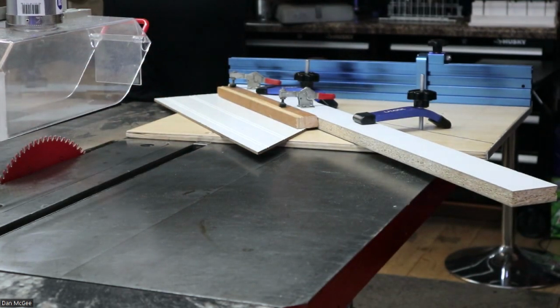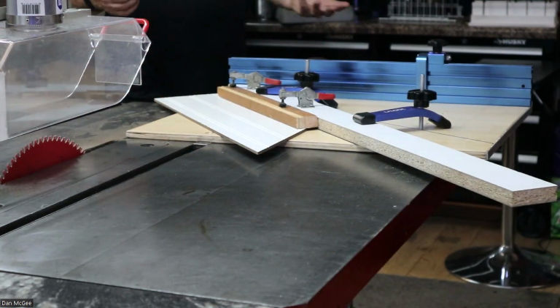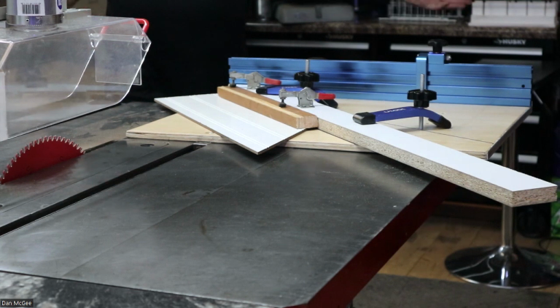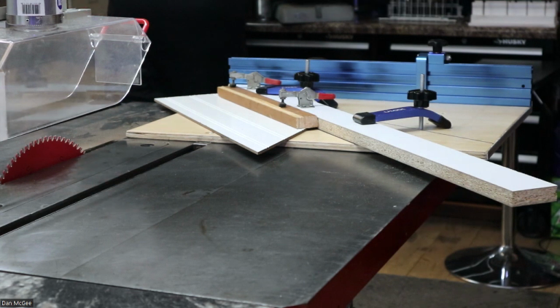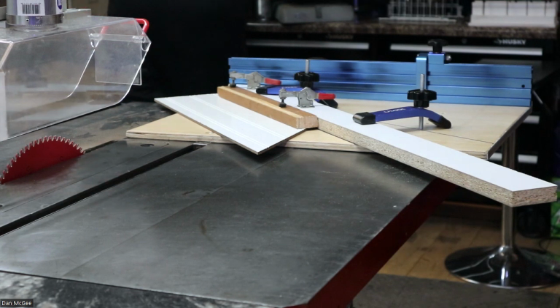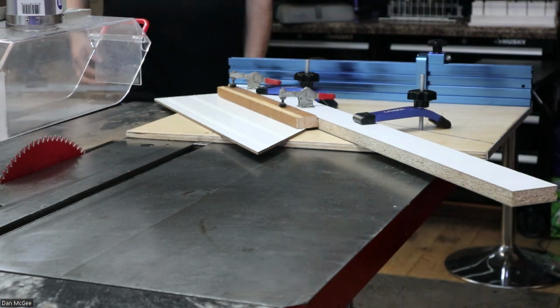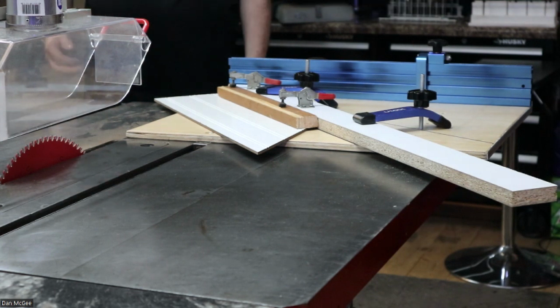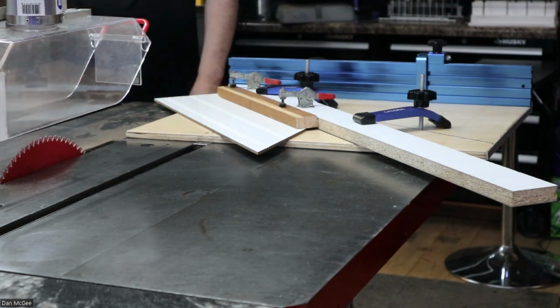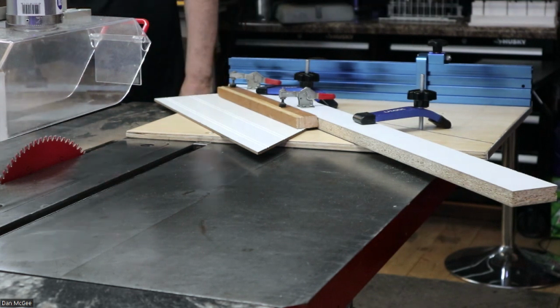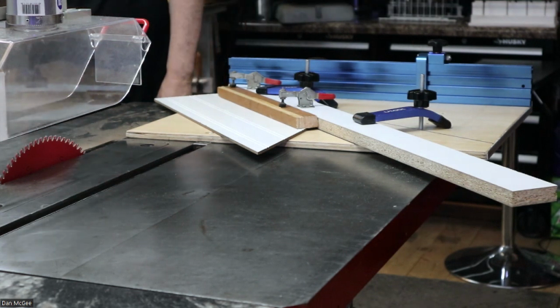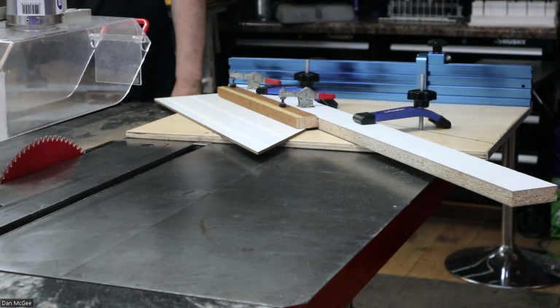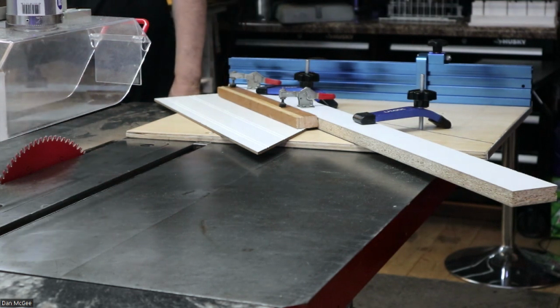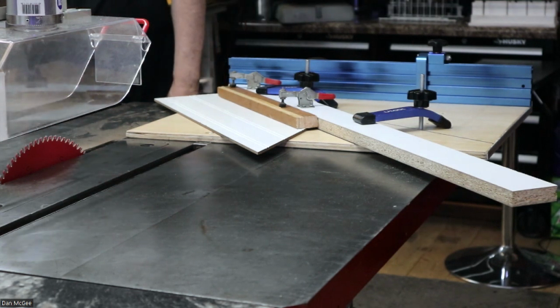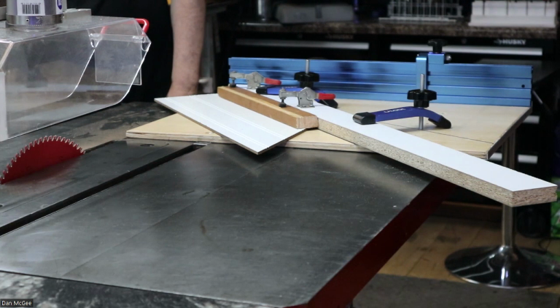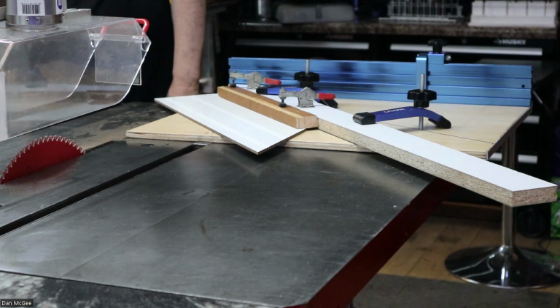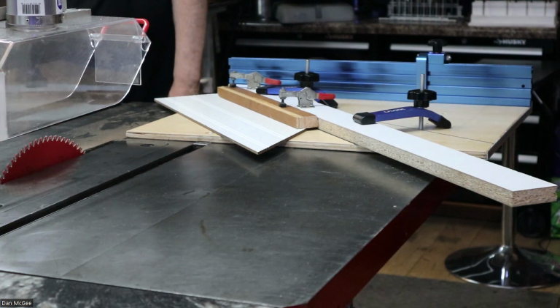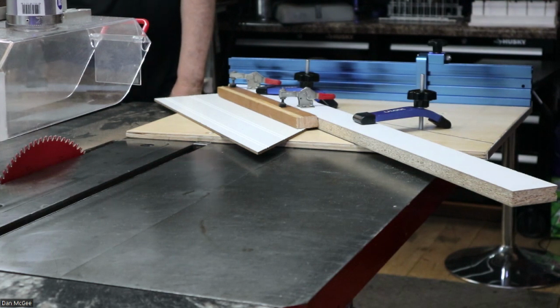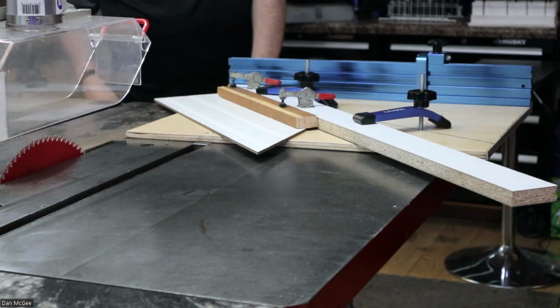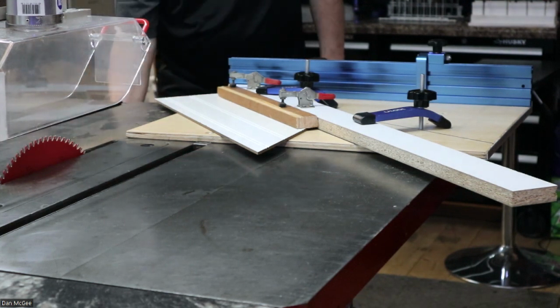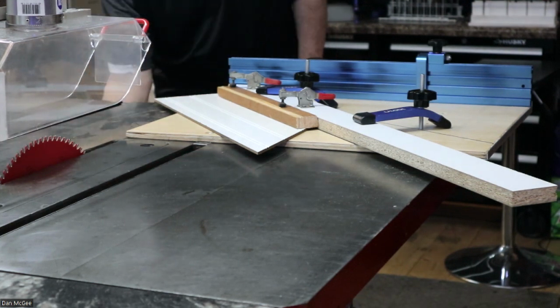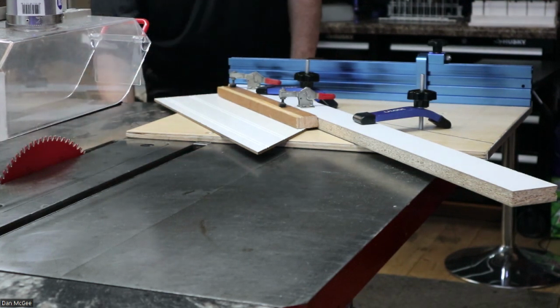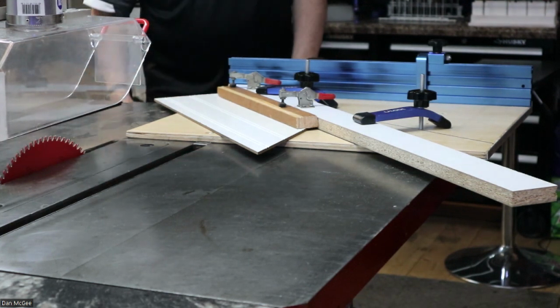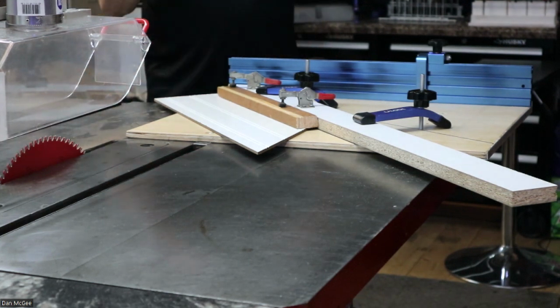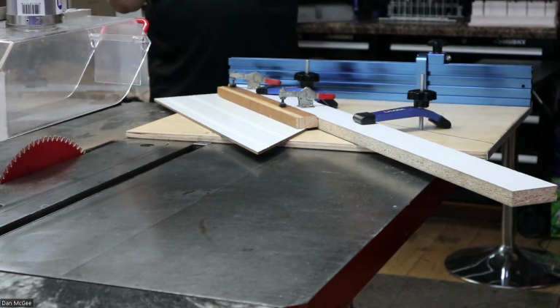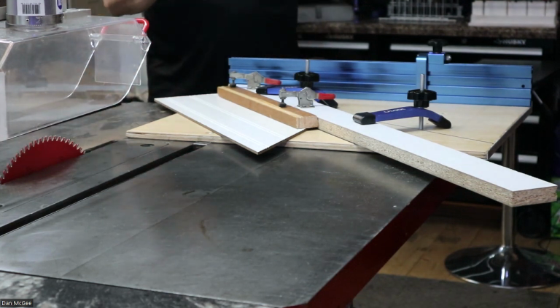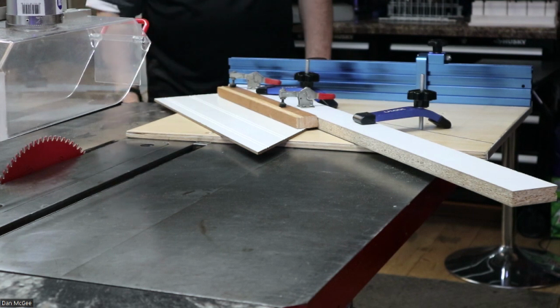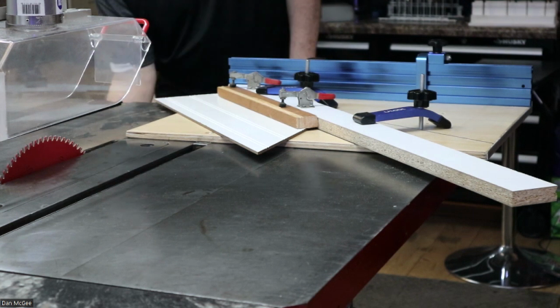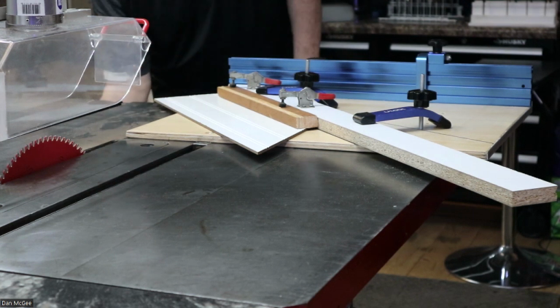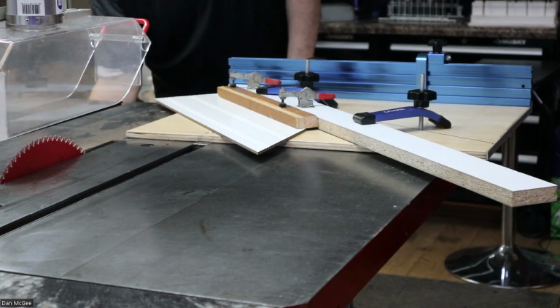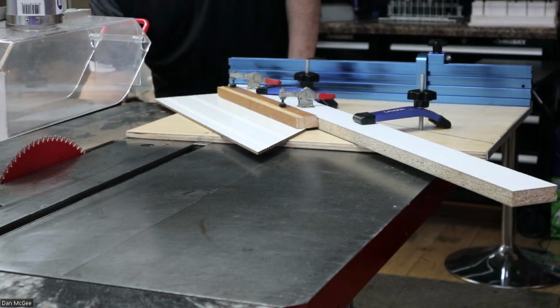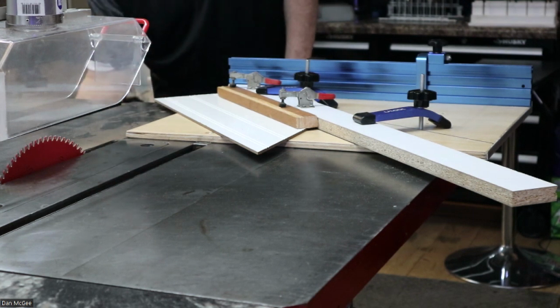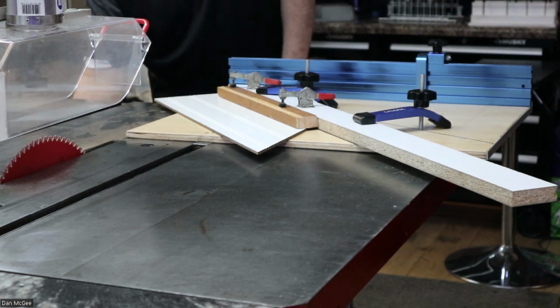I'm going to turn on this 70-year-old saw. That's the vacuum system — here's the saw, are you ready?